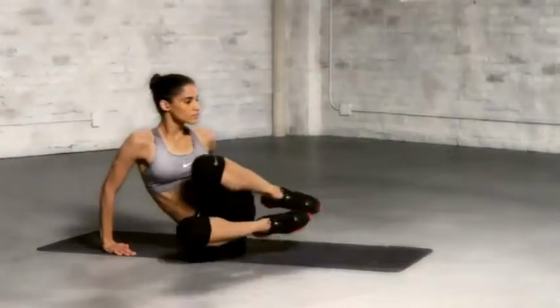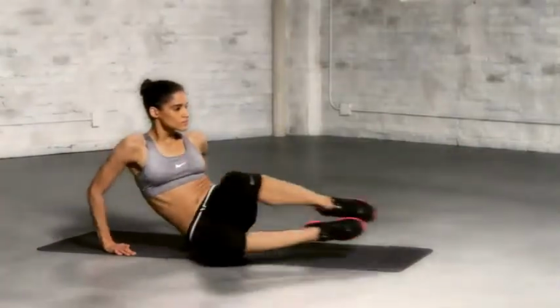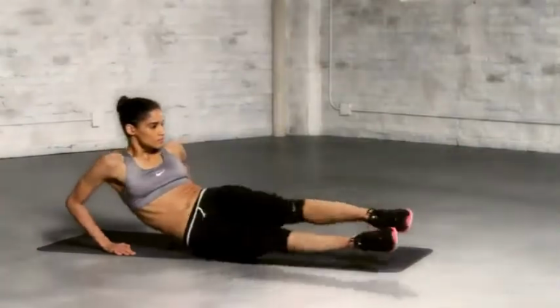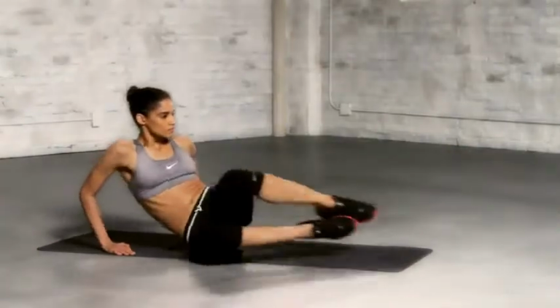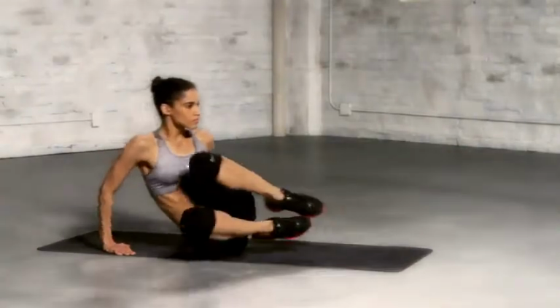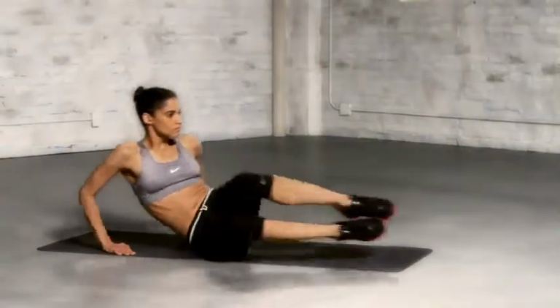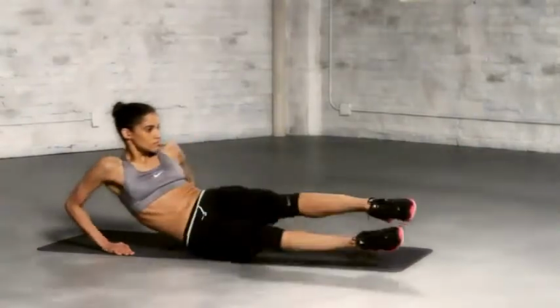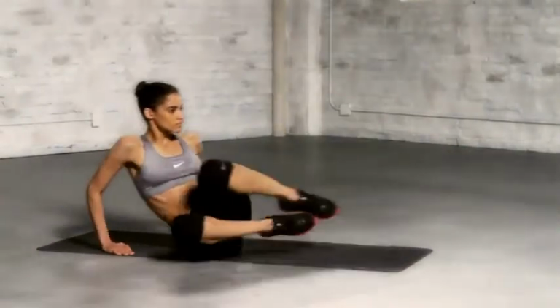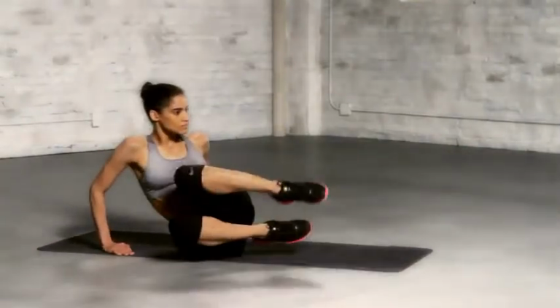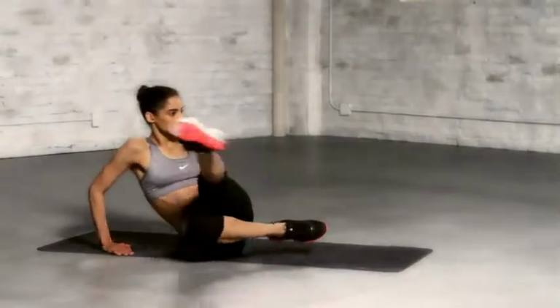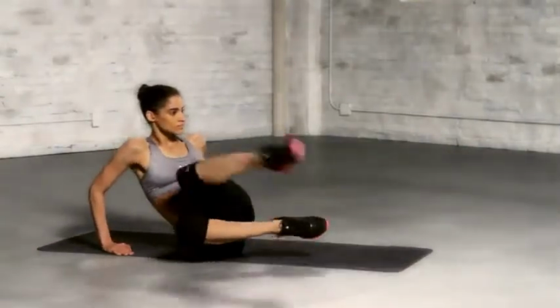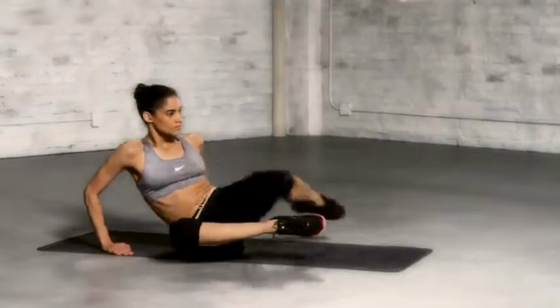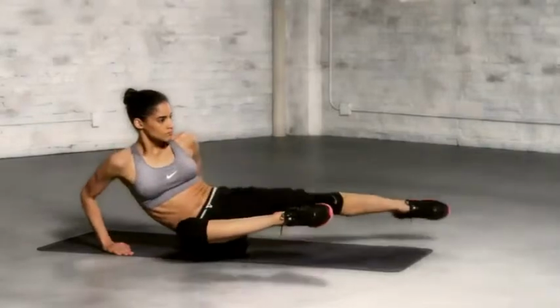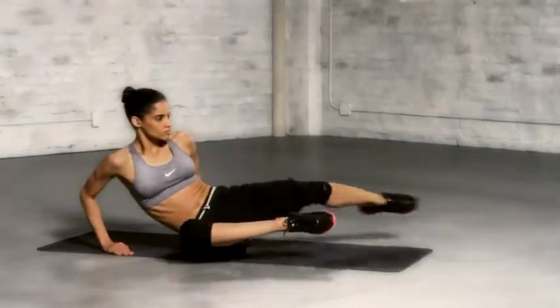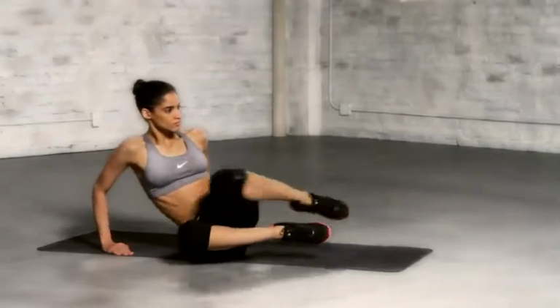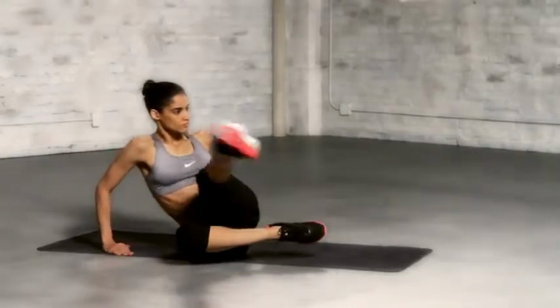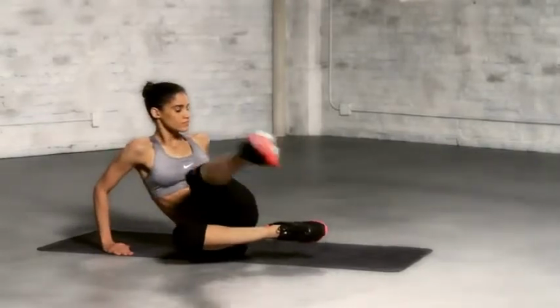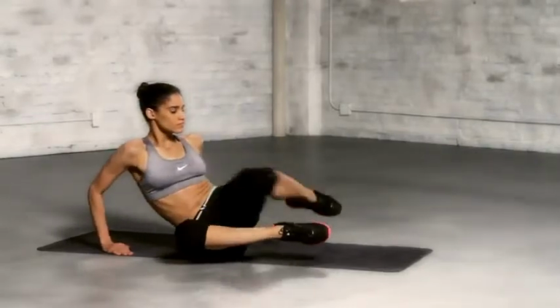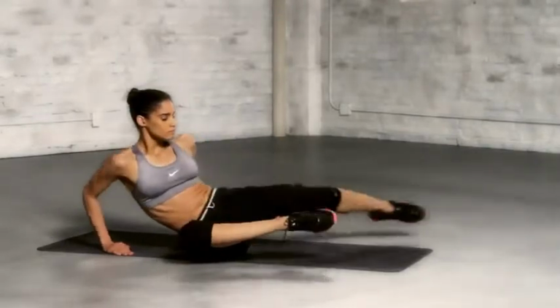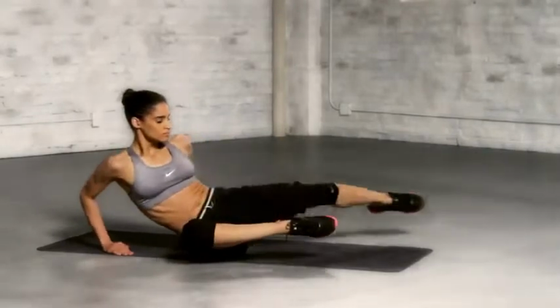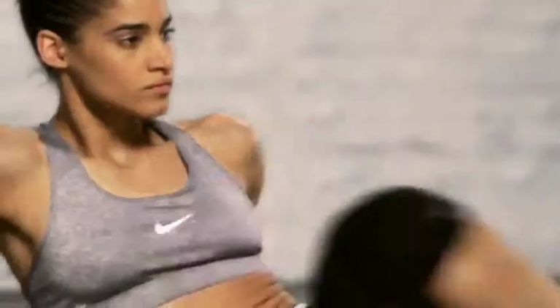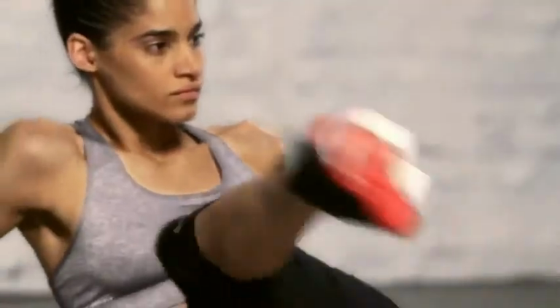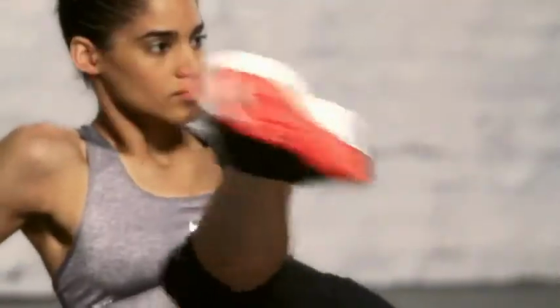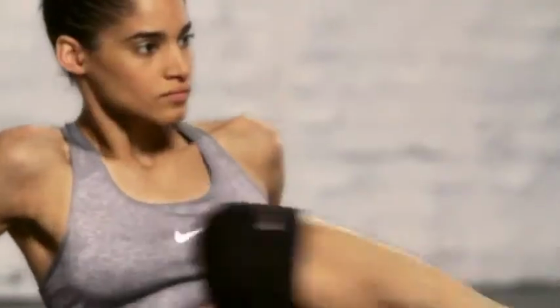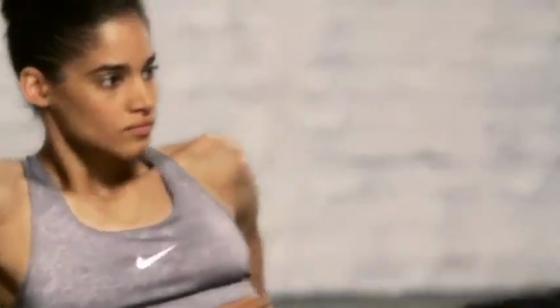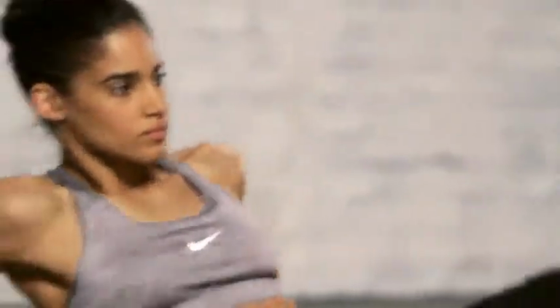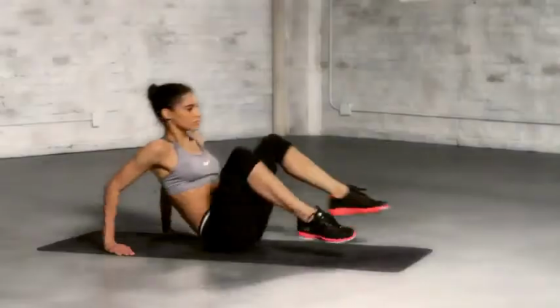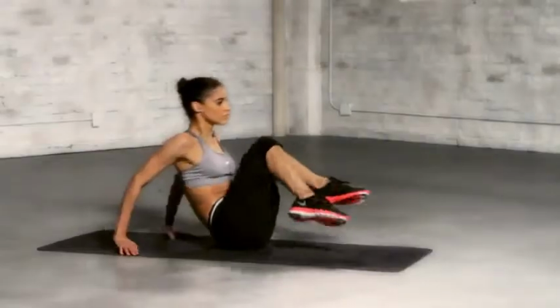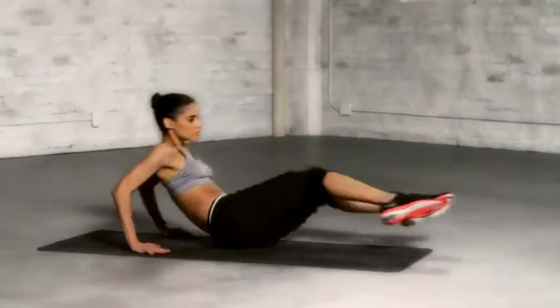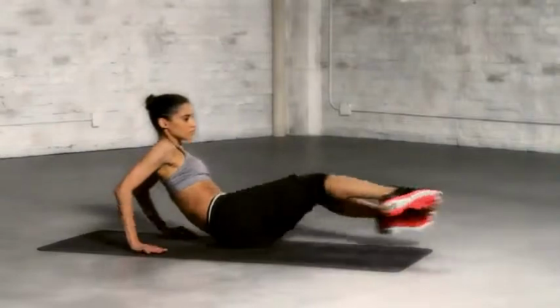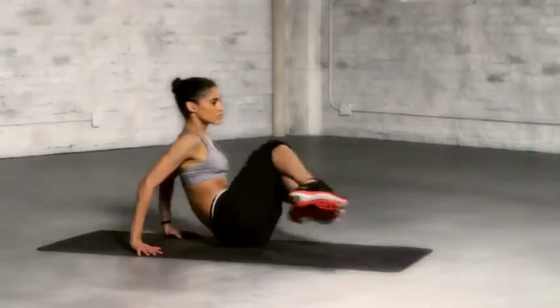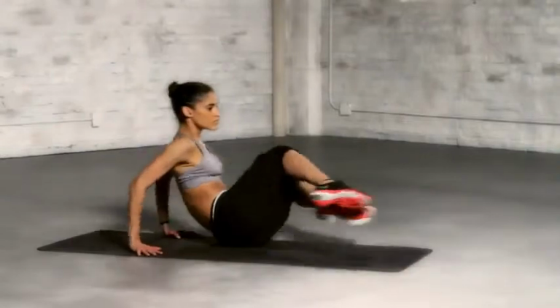In one smooth motion, extend your legs straight out in front of you while lowering your upper body towards the floor. Return to start position and do this as many times as you can.